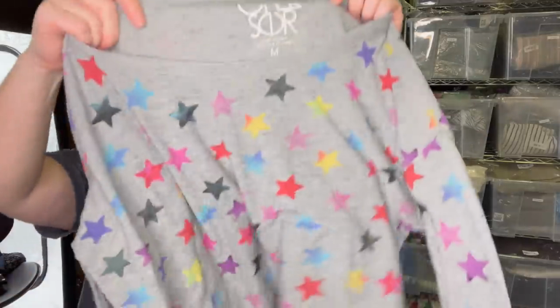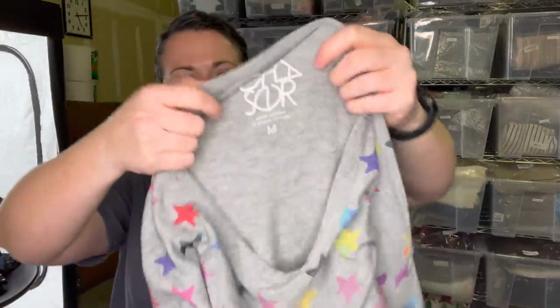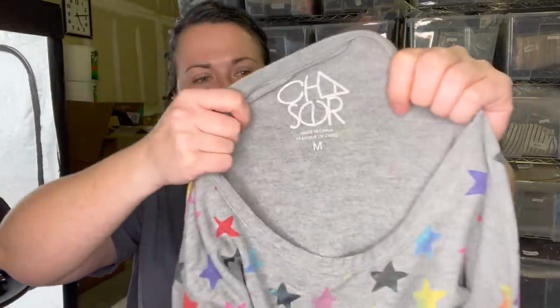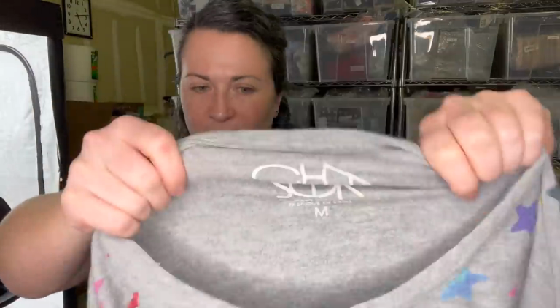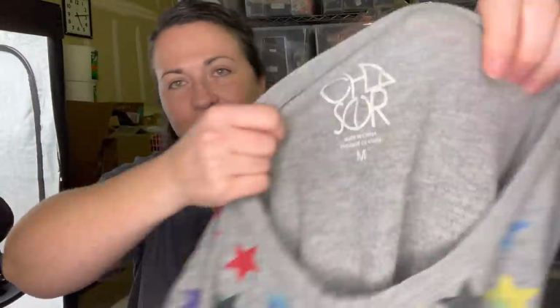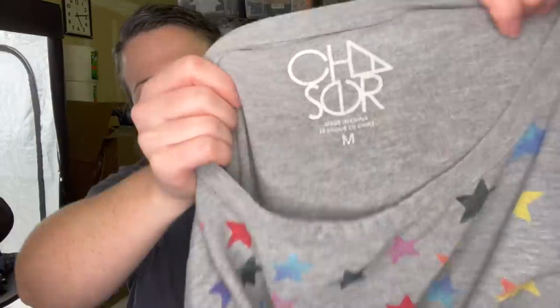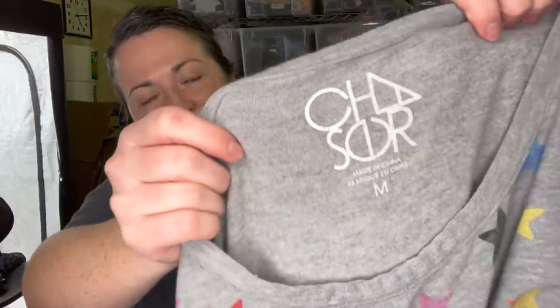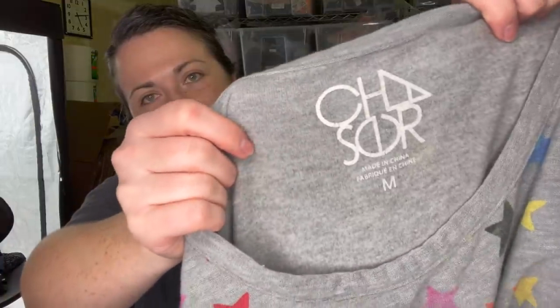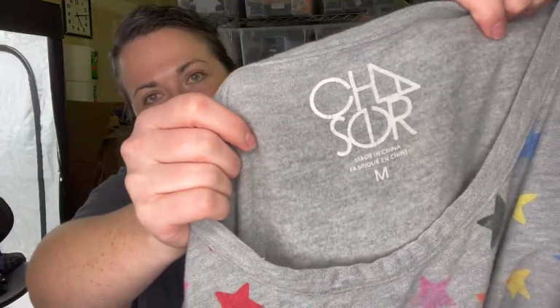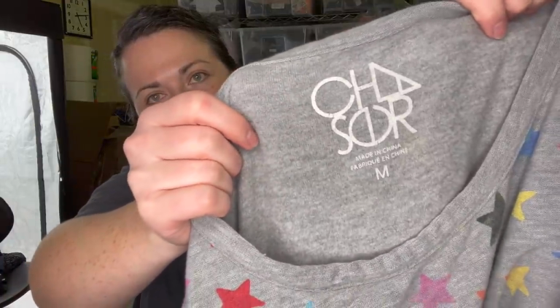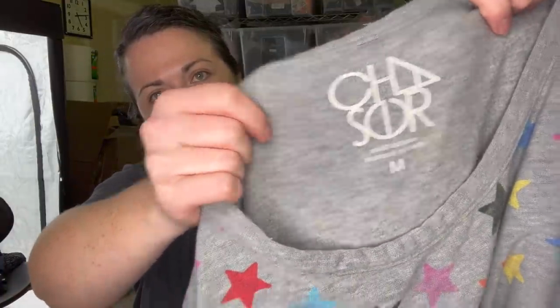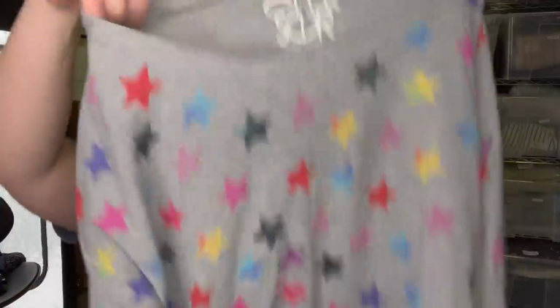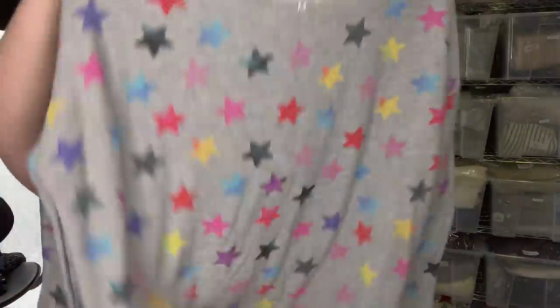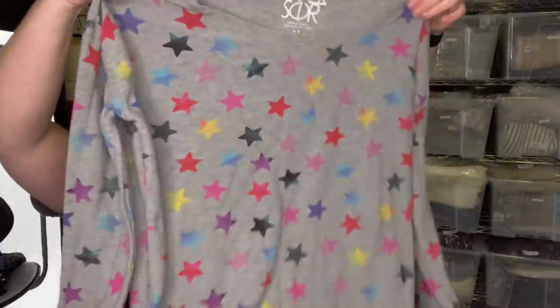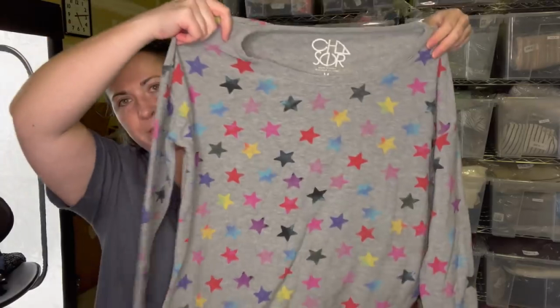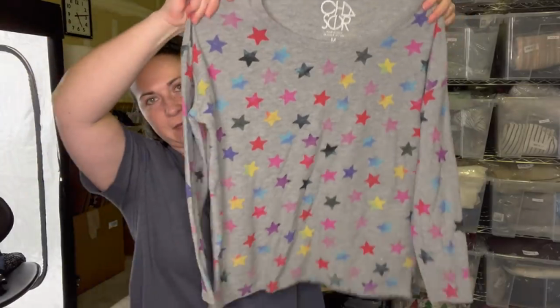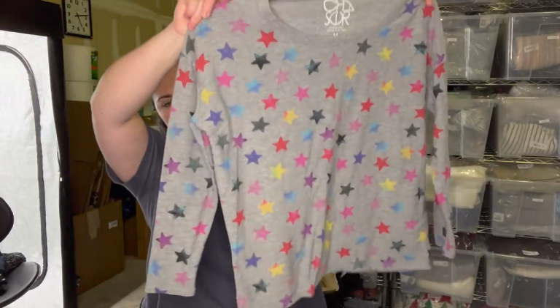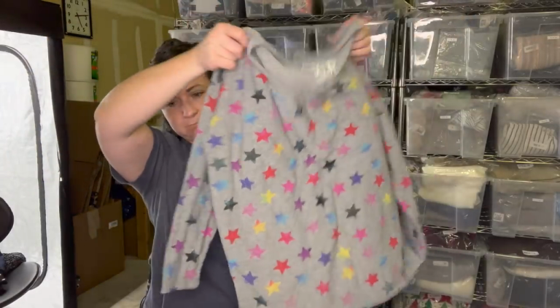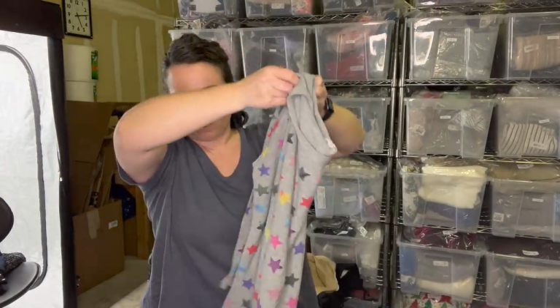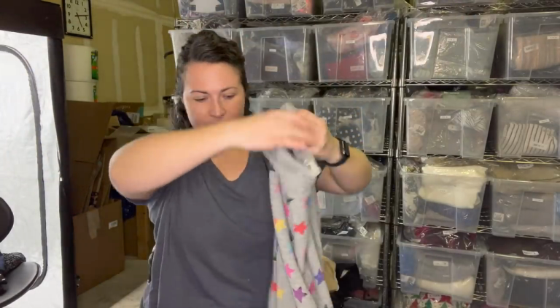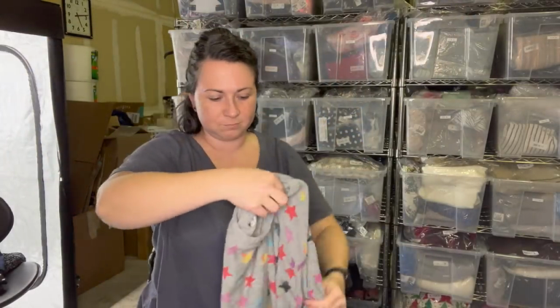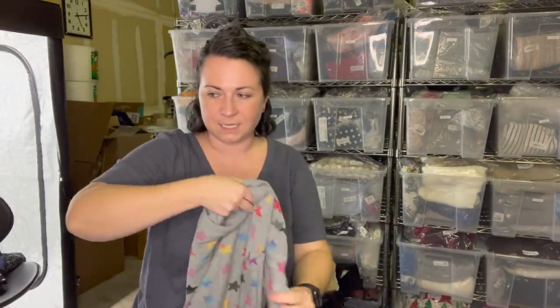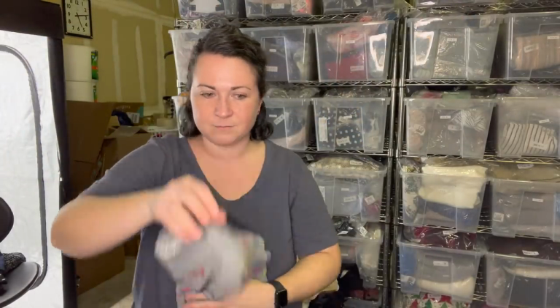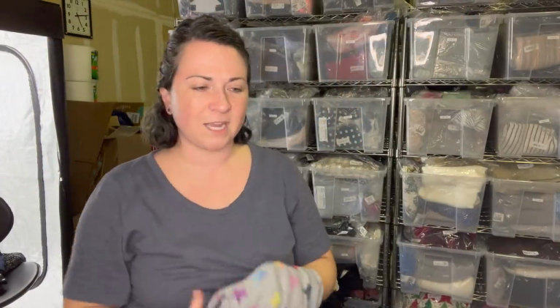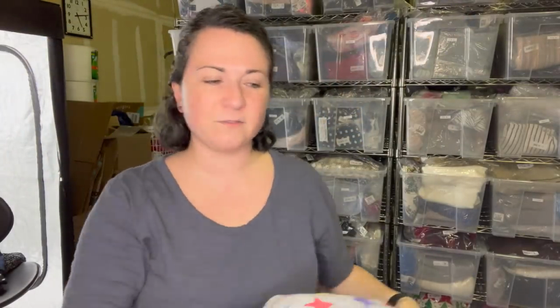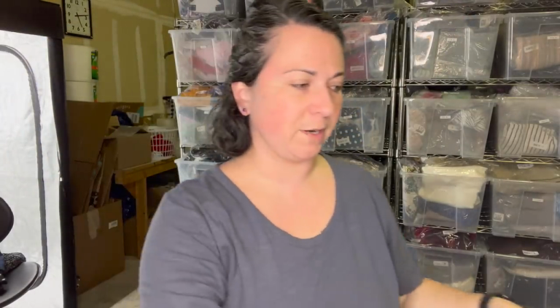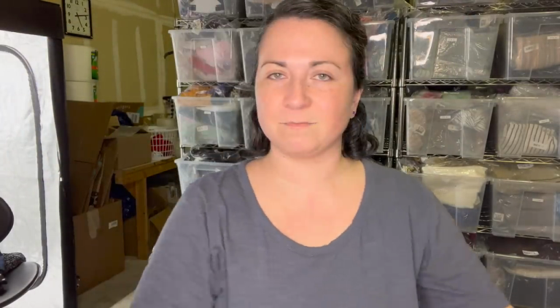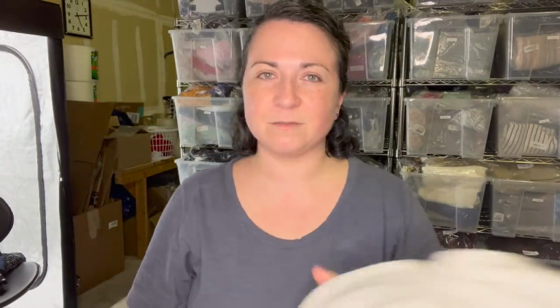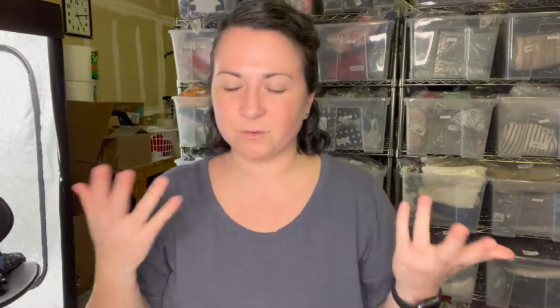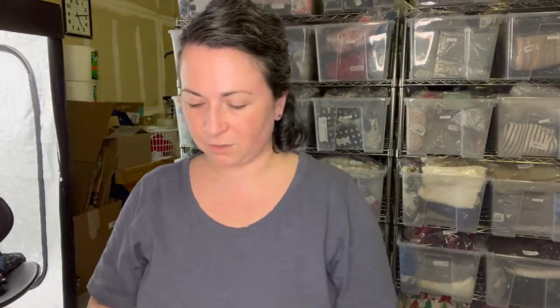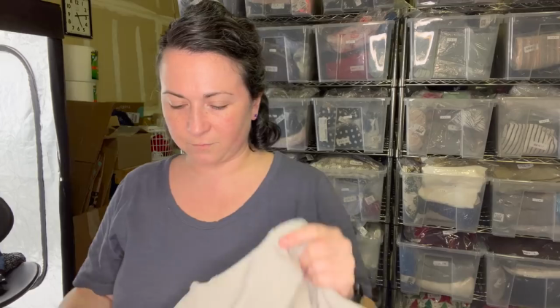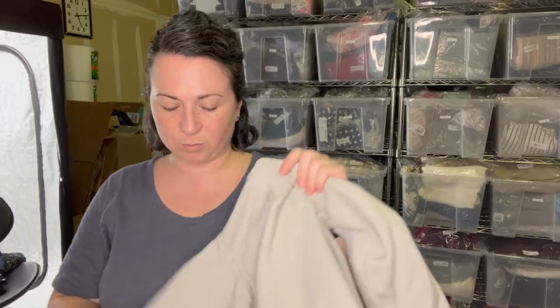This Chaser shirt I think I'm going to keep because I like the star prints on it. It's a Chaser size medium sweater. I just love star prints - are you a sucker for a star print?